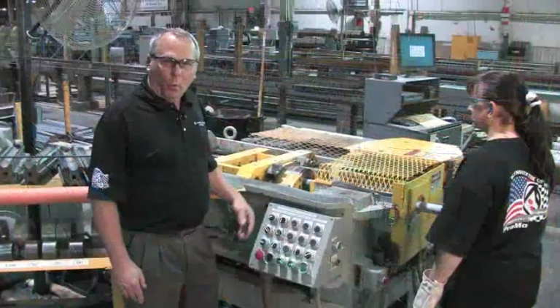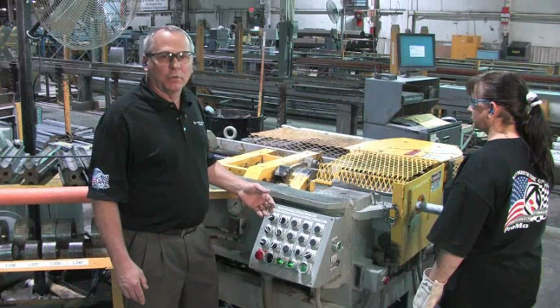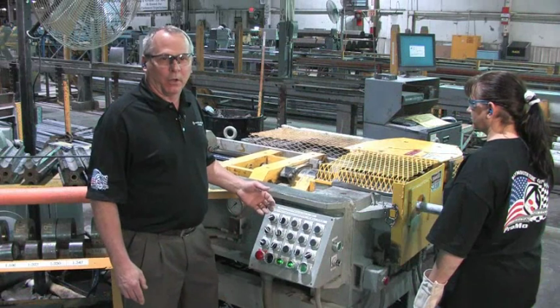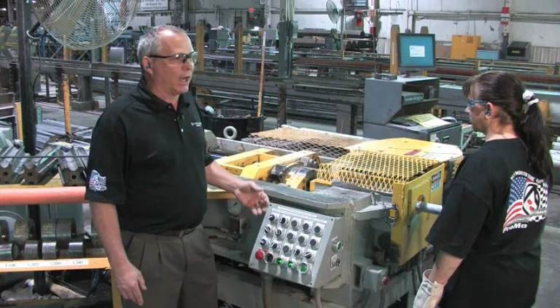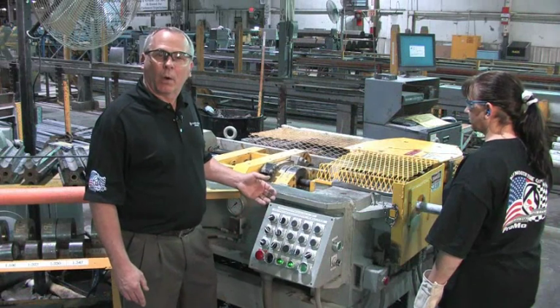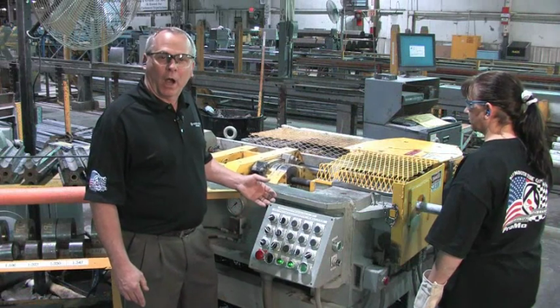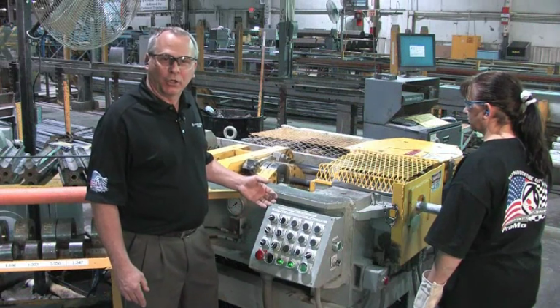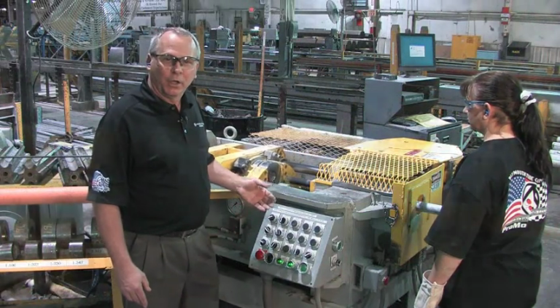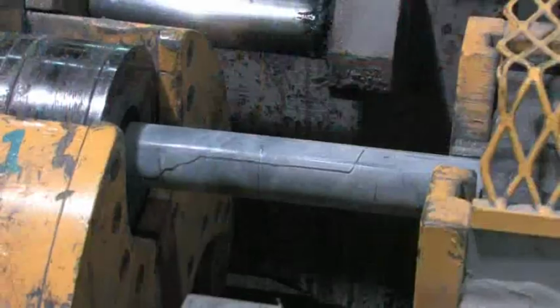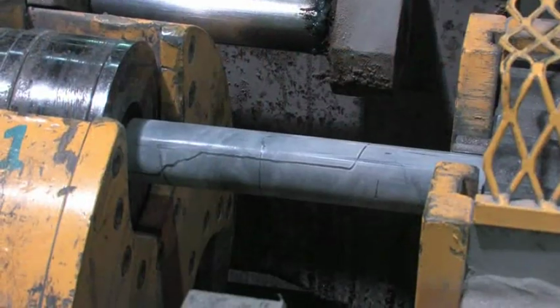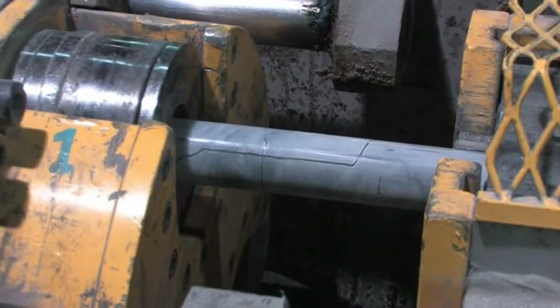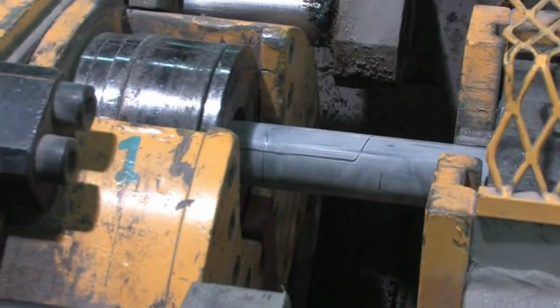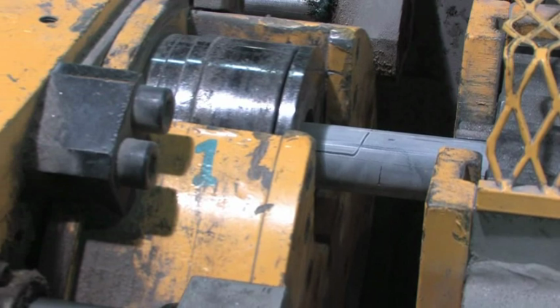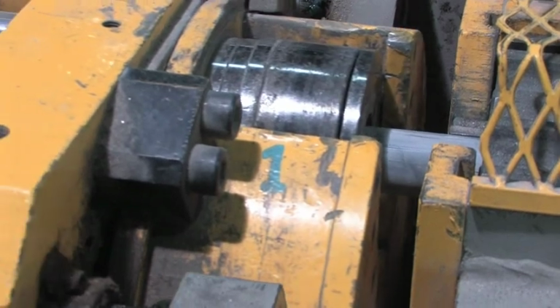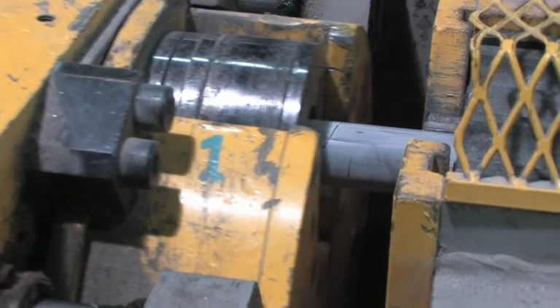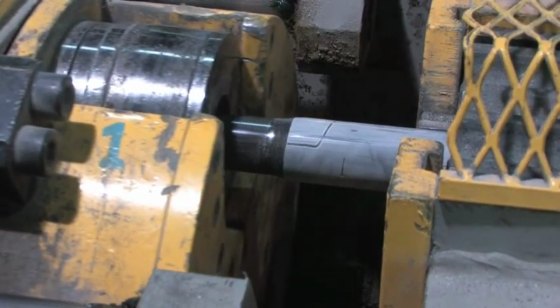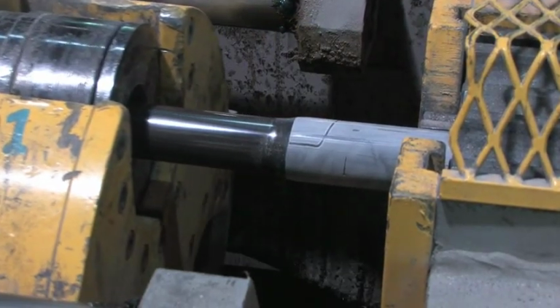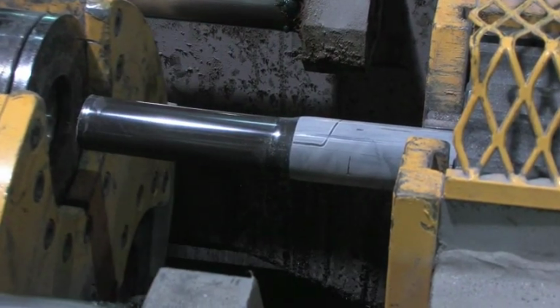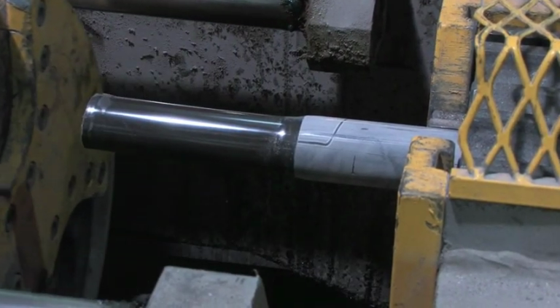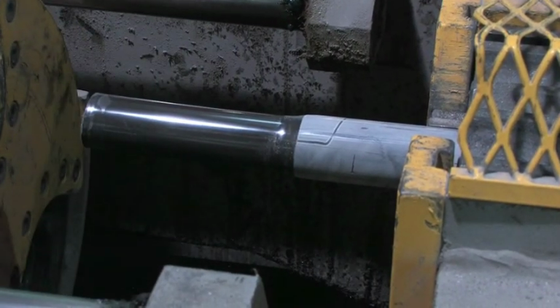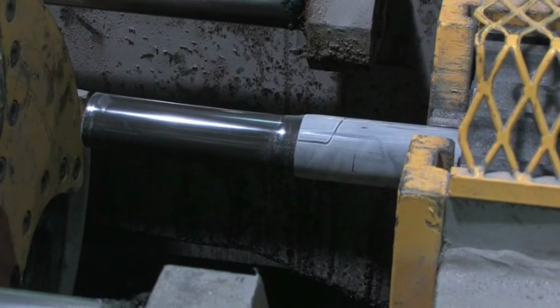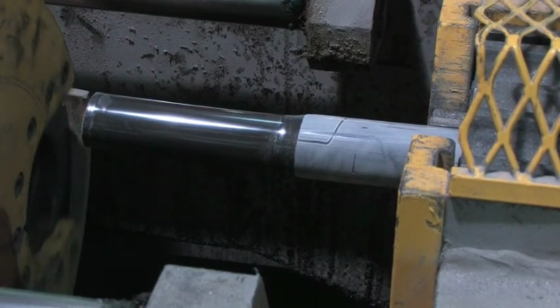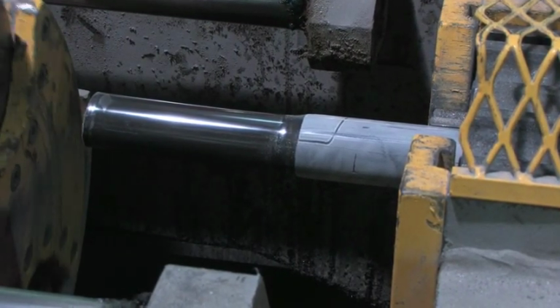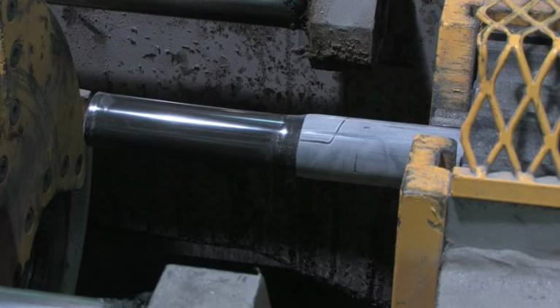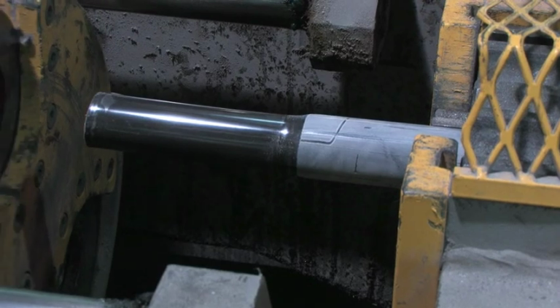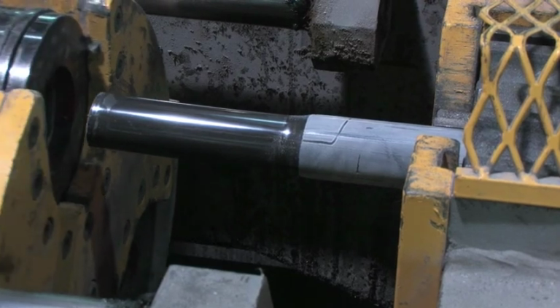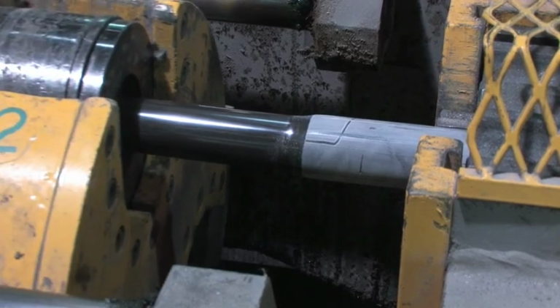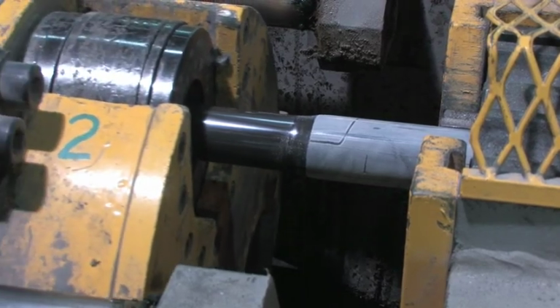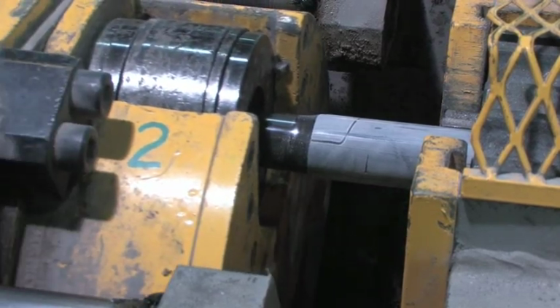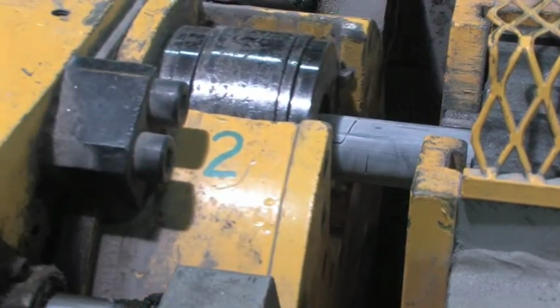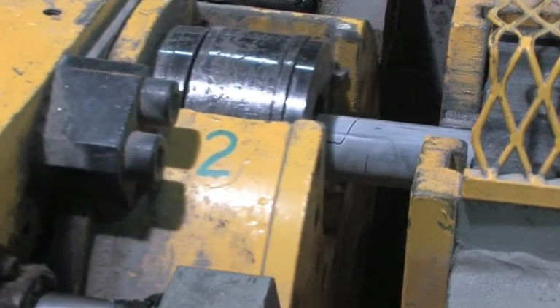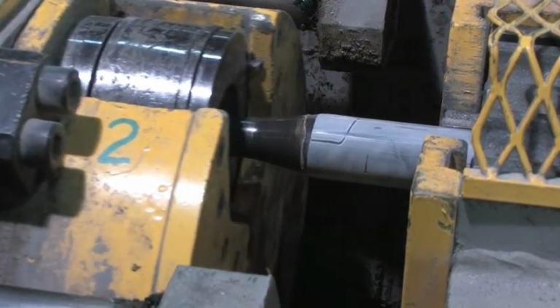Once the tubes have been pickled, they're transferred to our pointer operation. The purpose of the pointer is to put a nose or a point on the tube that is small enough to fit through the die for the next pass. Sometimes it's pointed for one pass or for two passes.